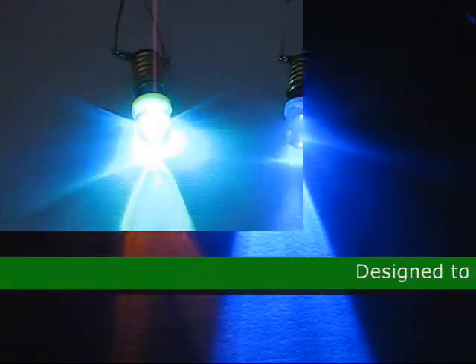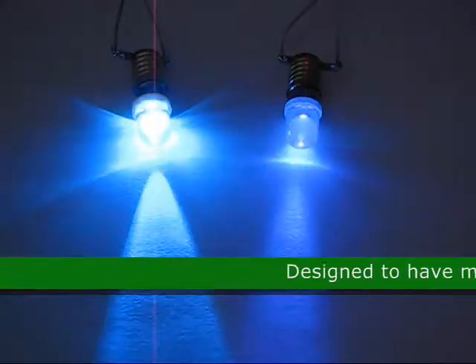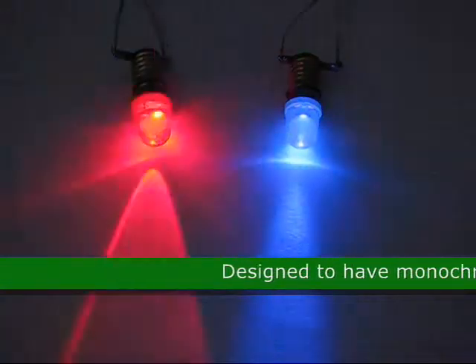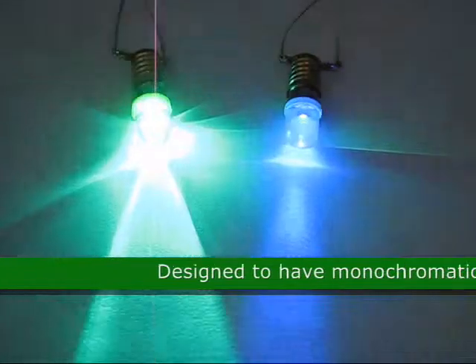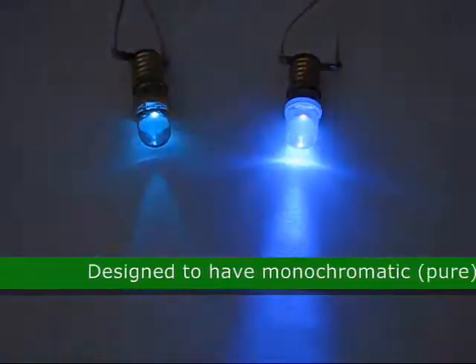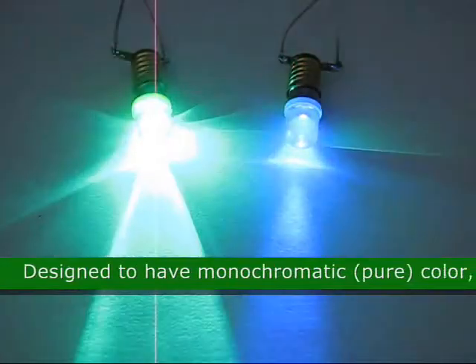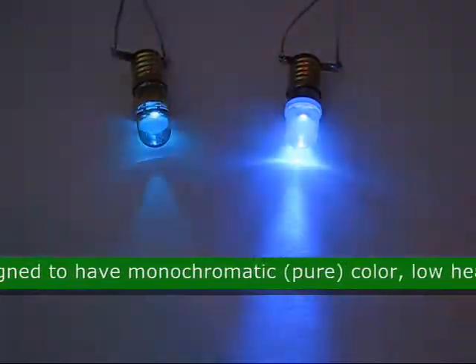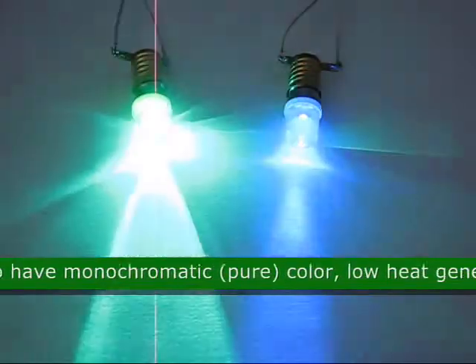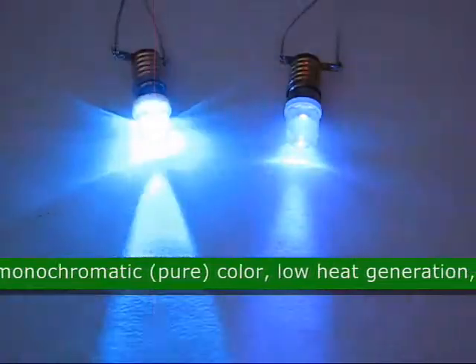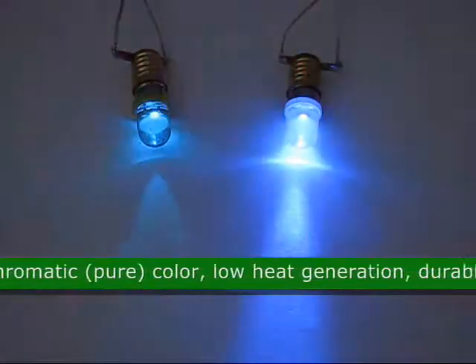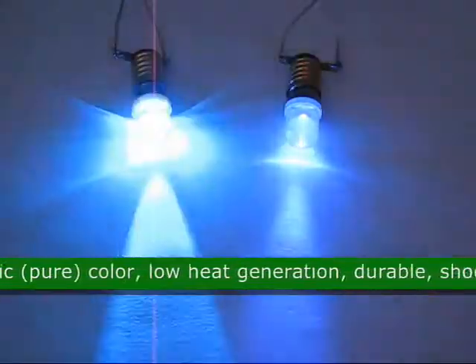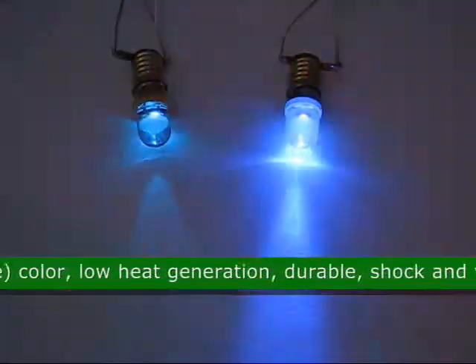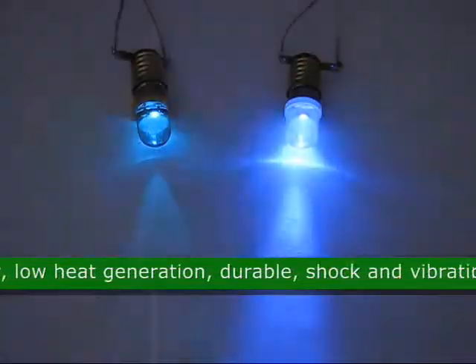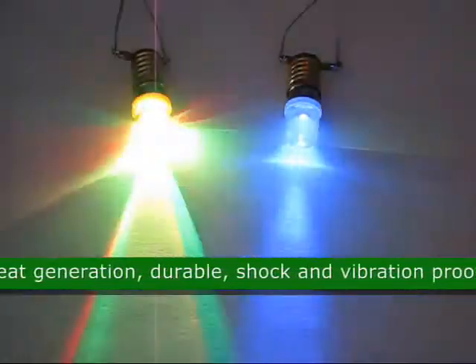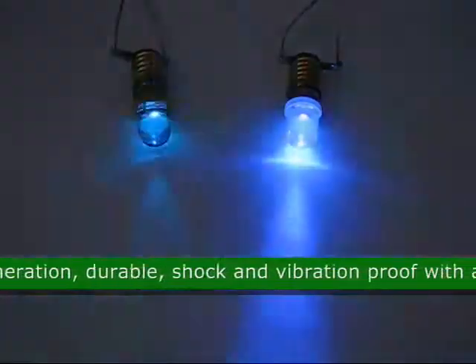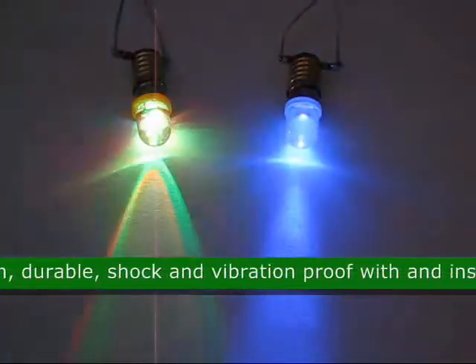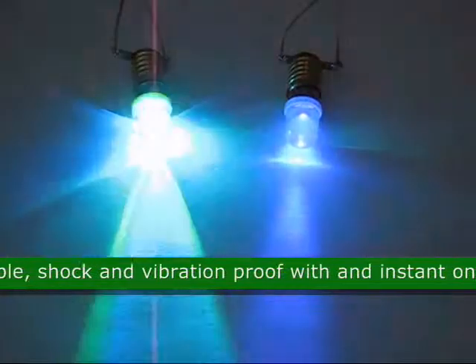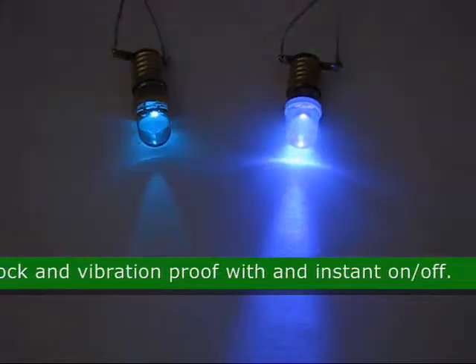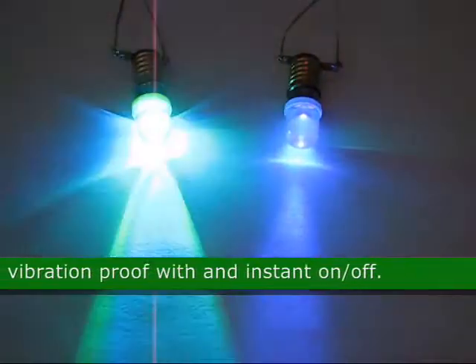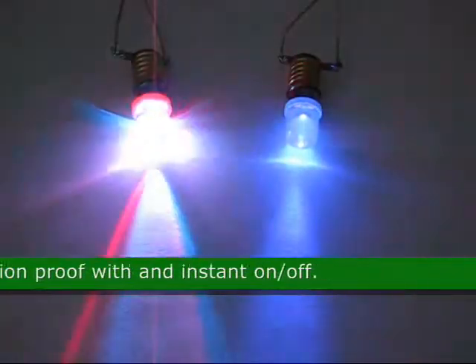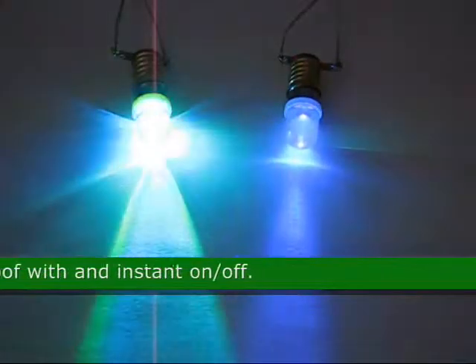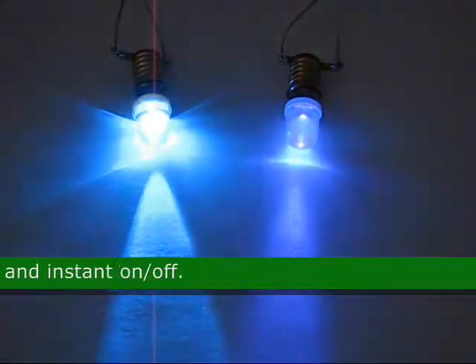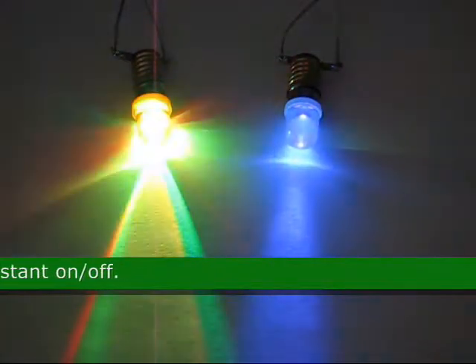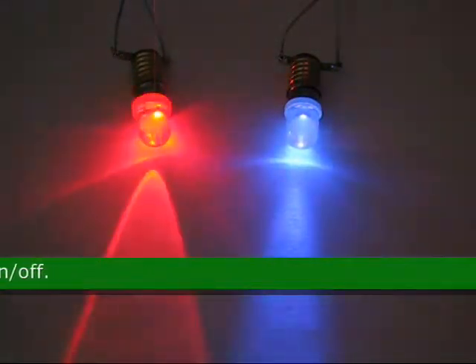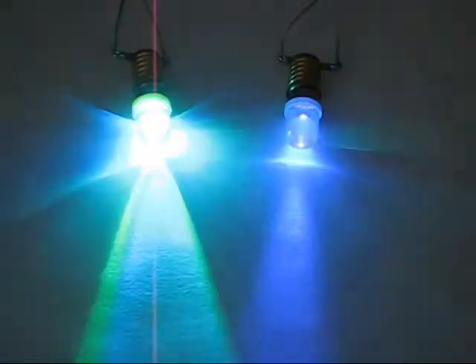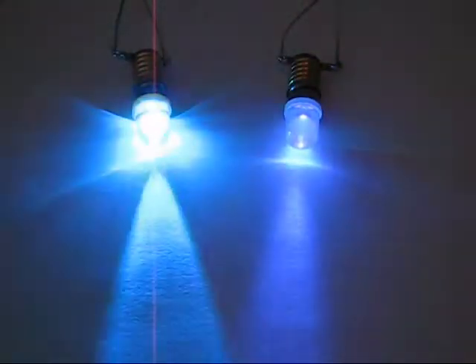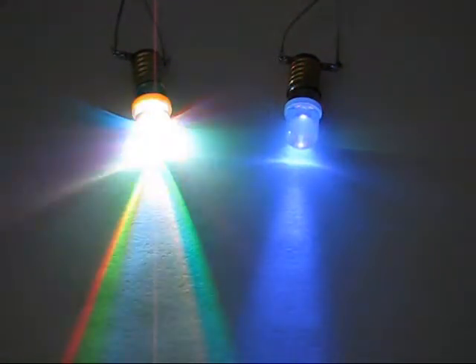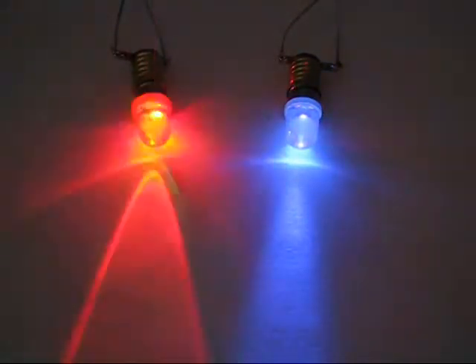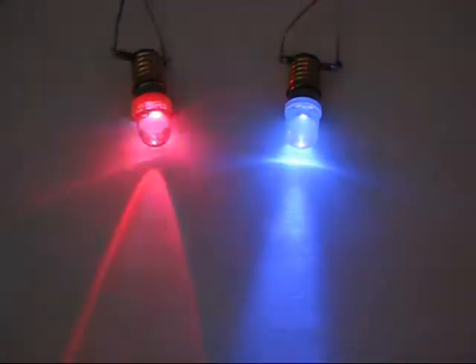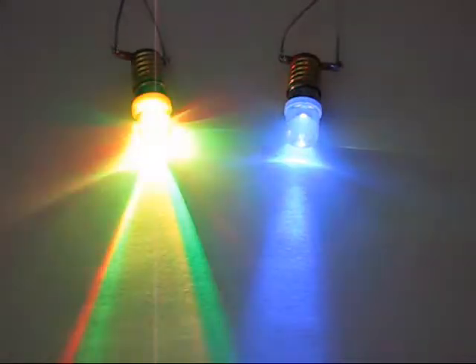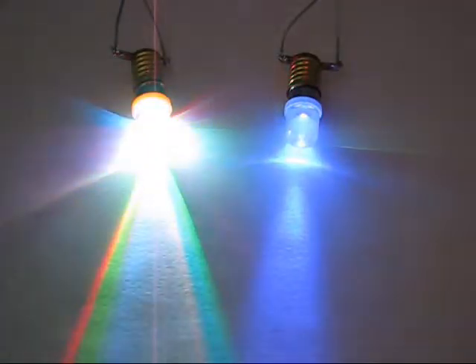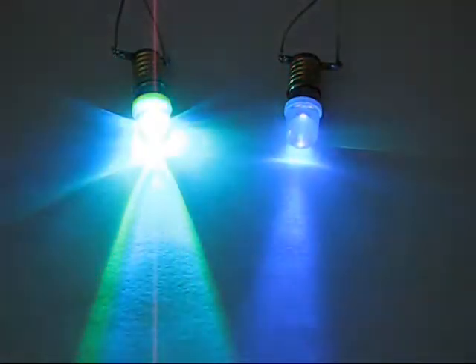This LED is designed to have monochromatic per color, low heat generation, be durable, shock and vibration proof, with an instant on and off reaction. Approximate size is 1.10 by 0.44 inches.